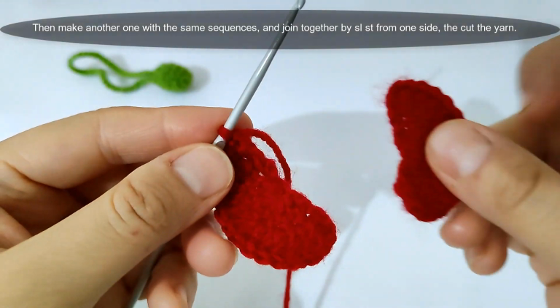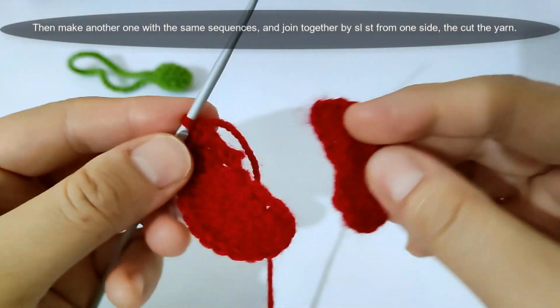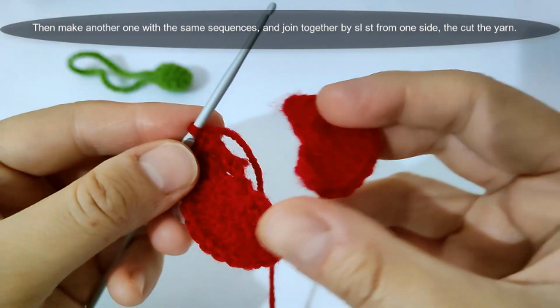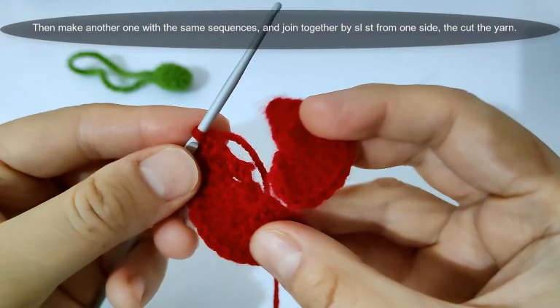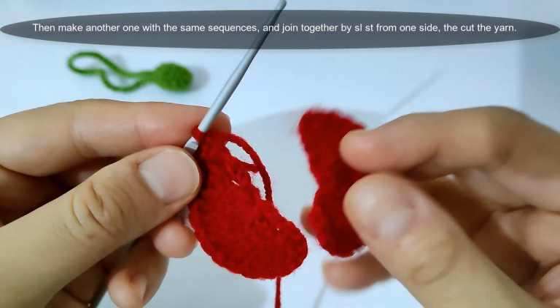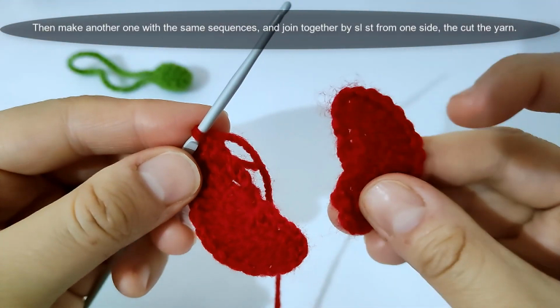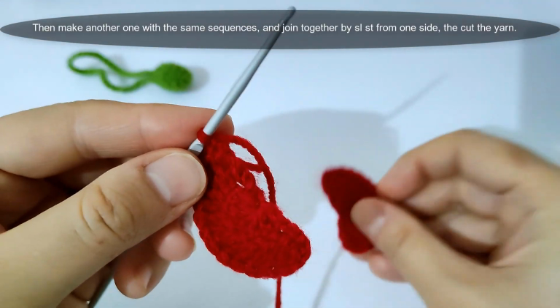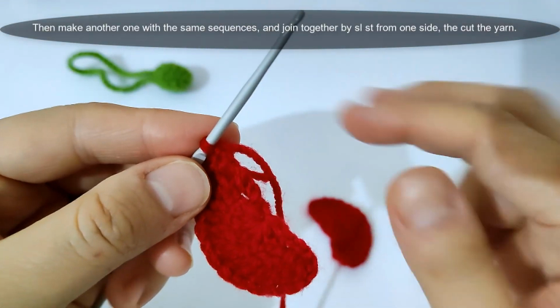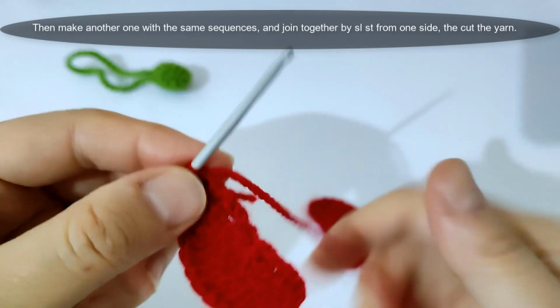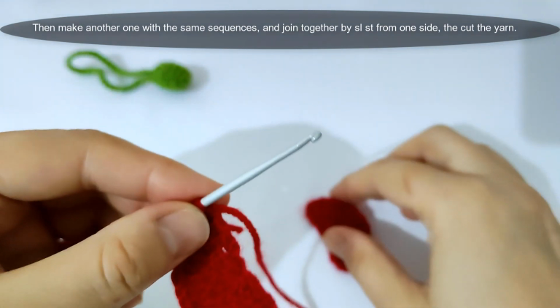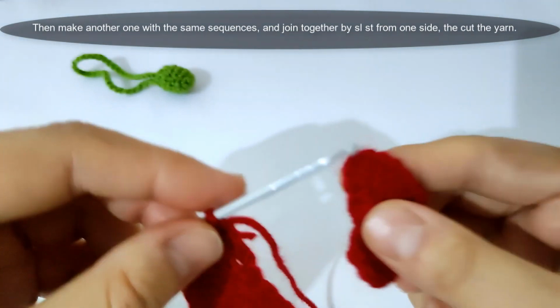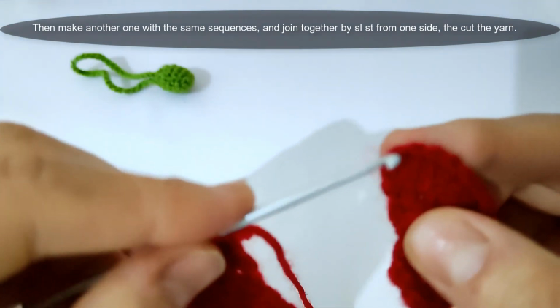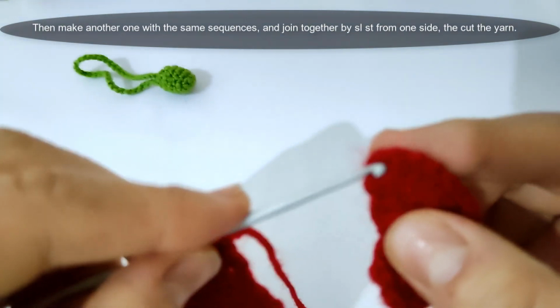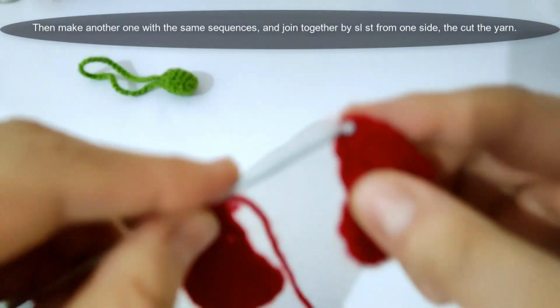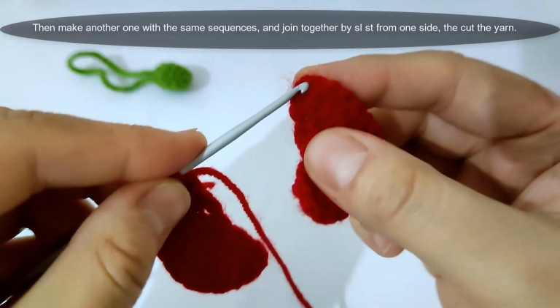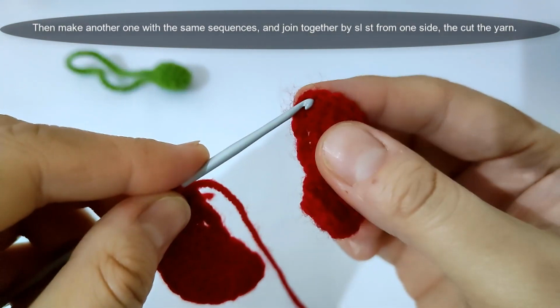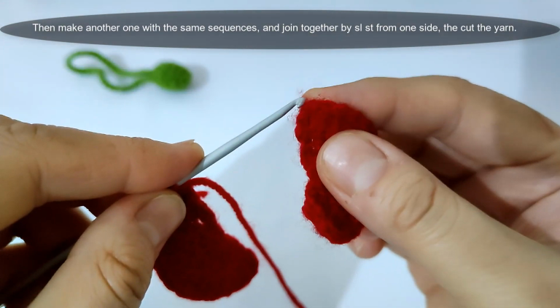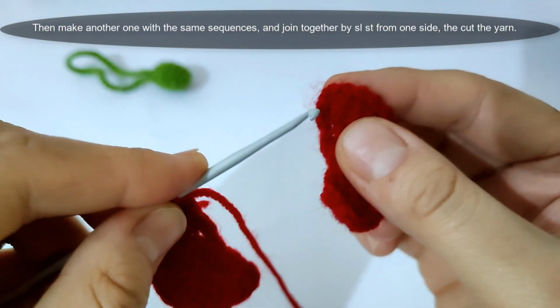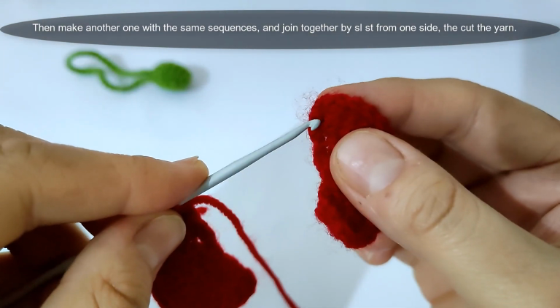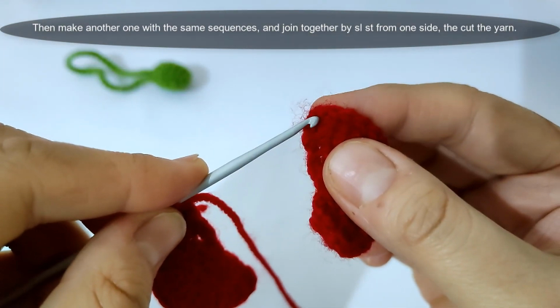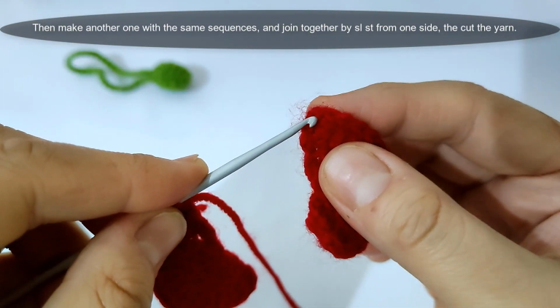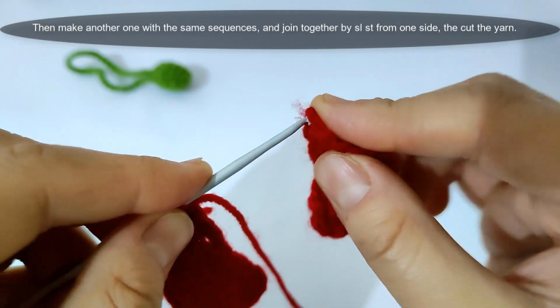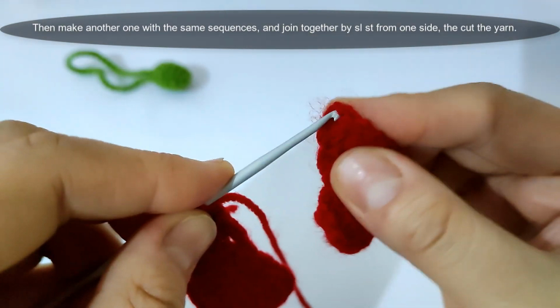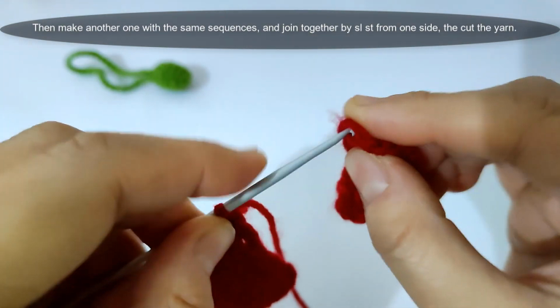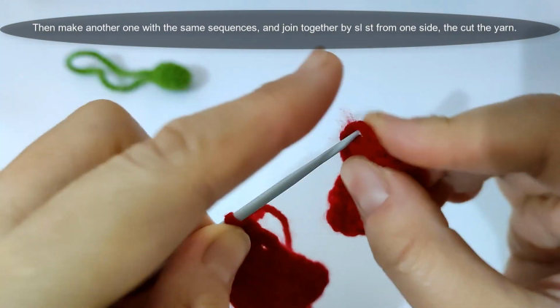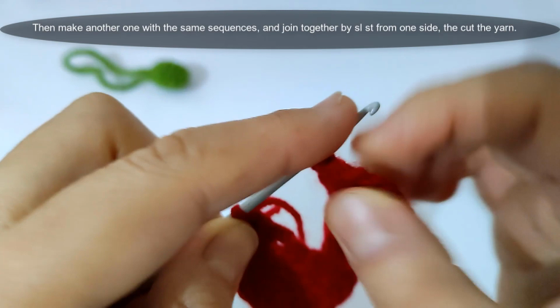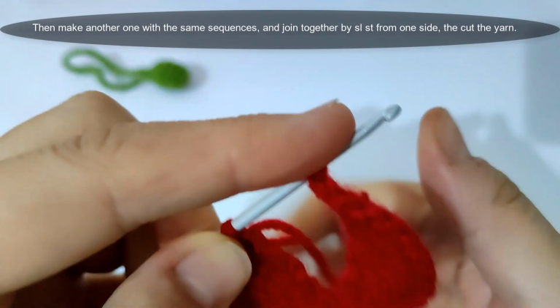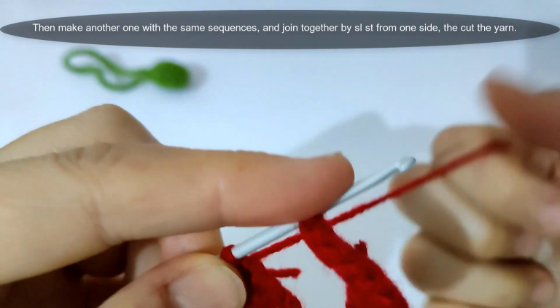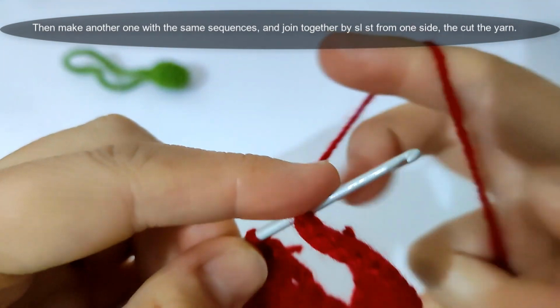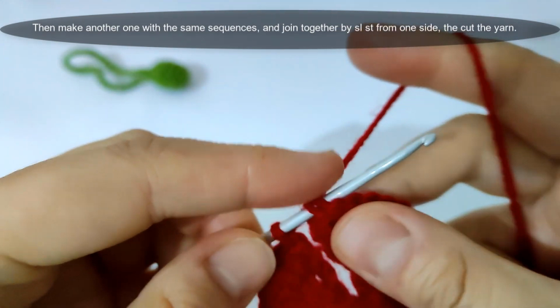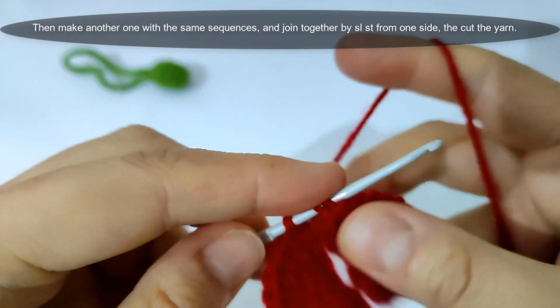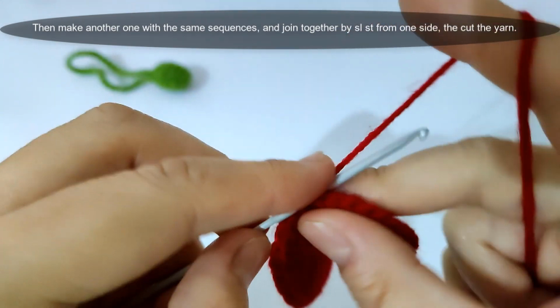Then I will make another wing with the same sequence, then join them together by slip stitch from one side, then cut the yarn and fasten off.